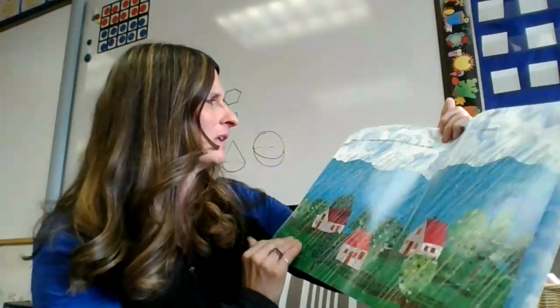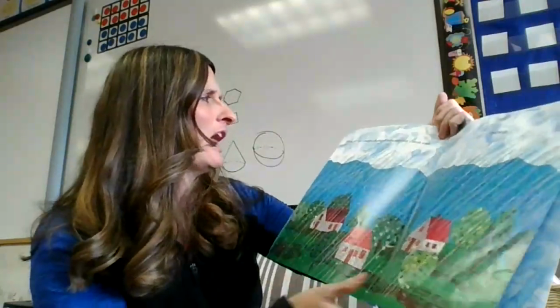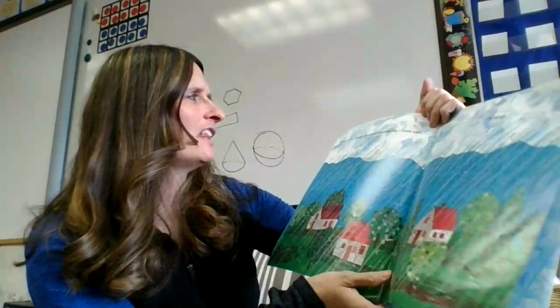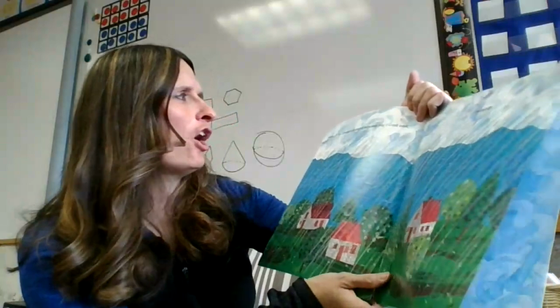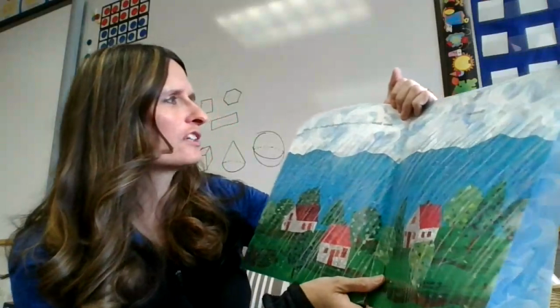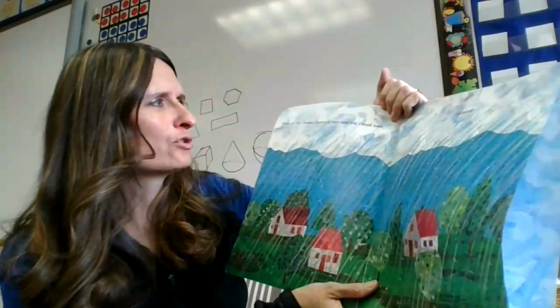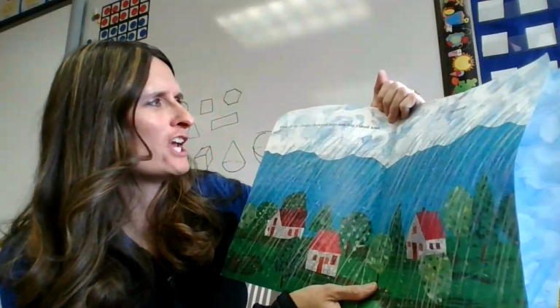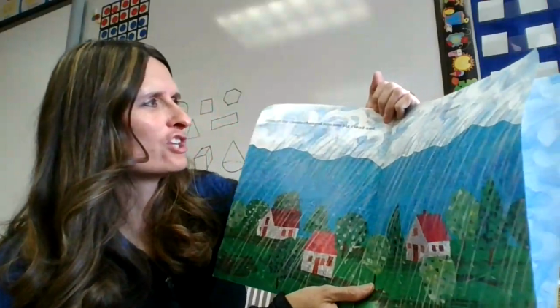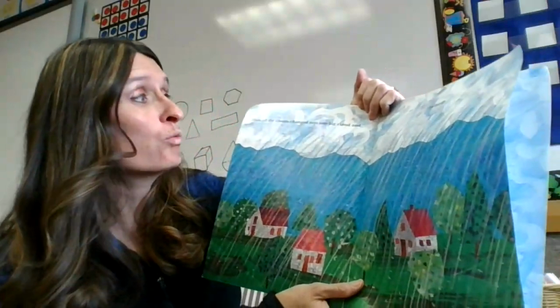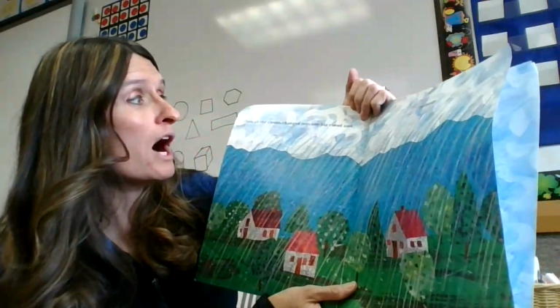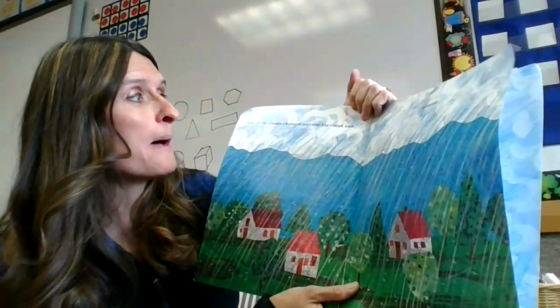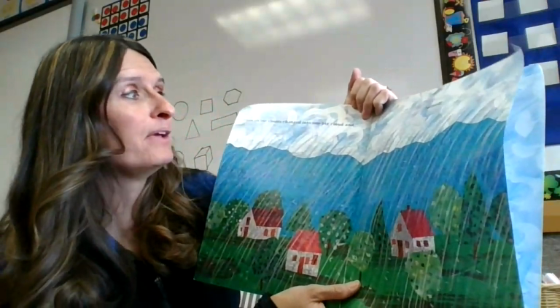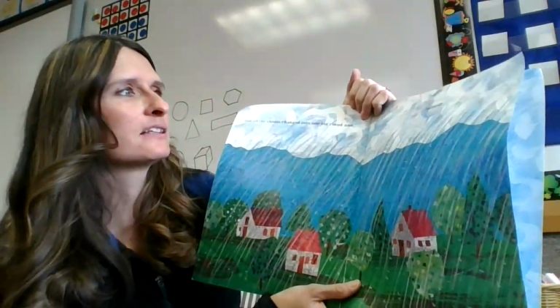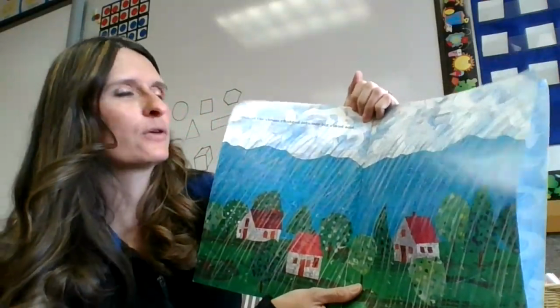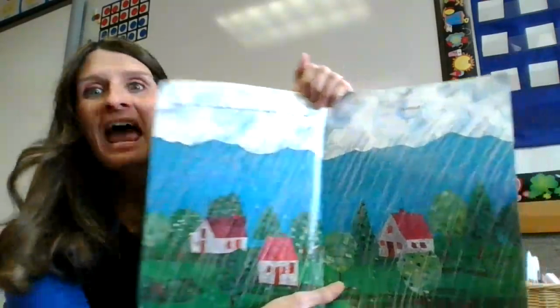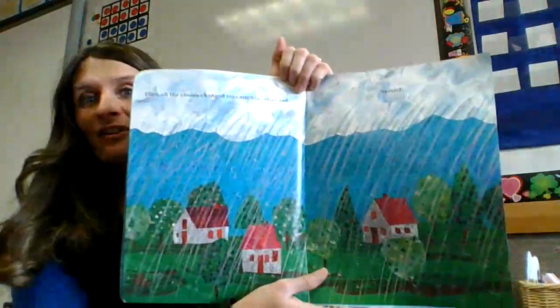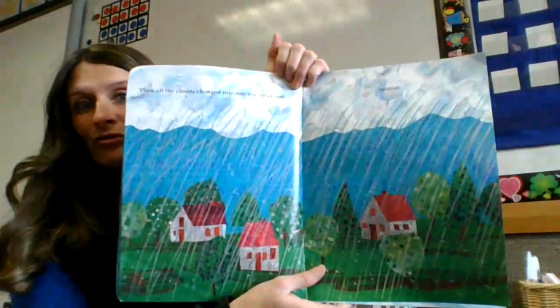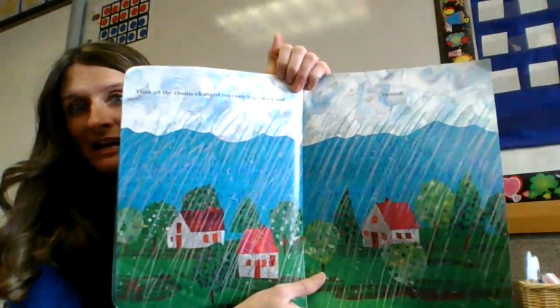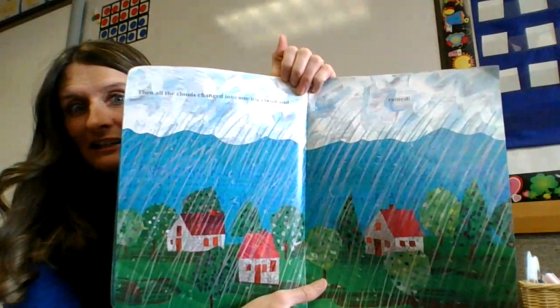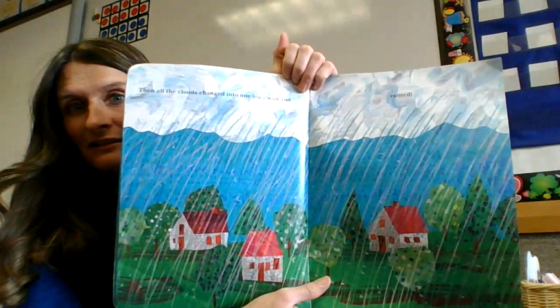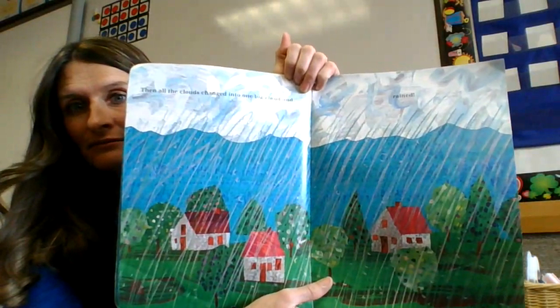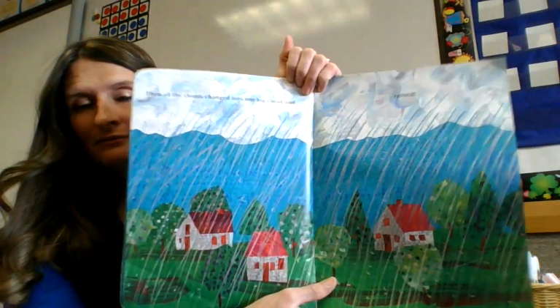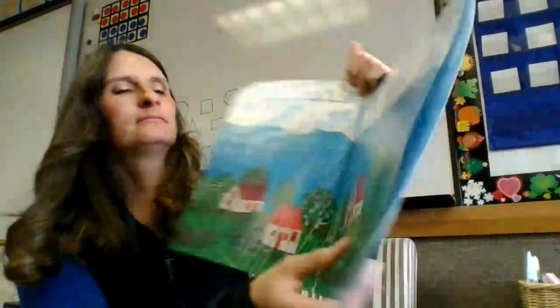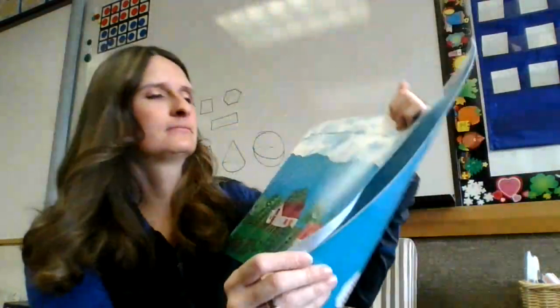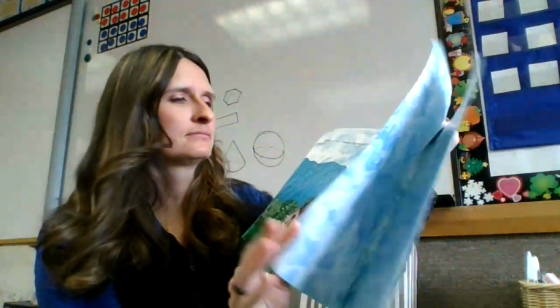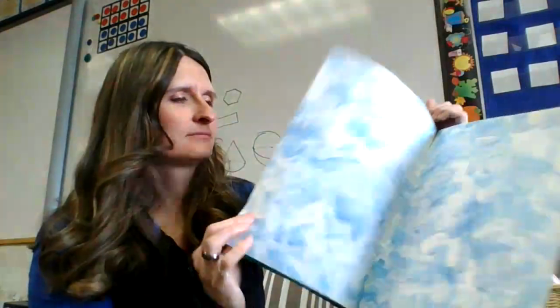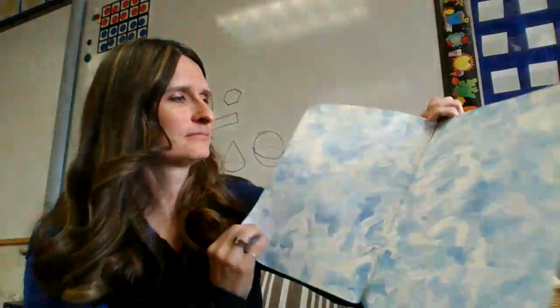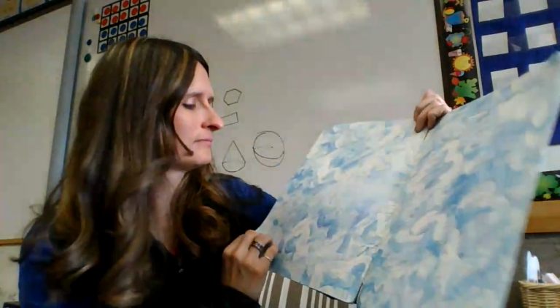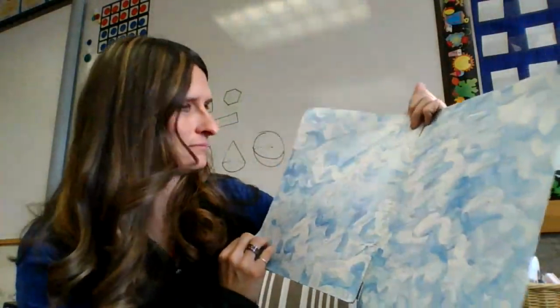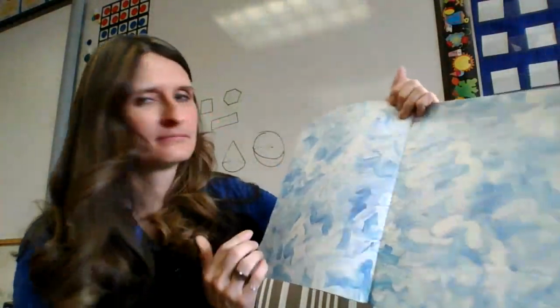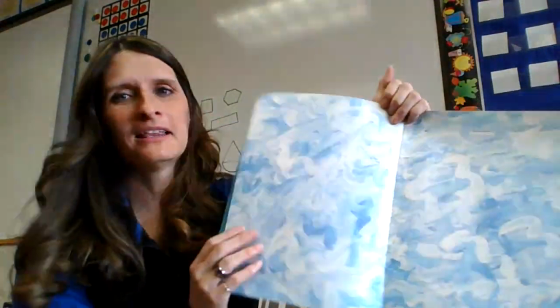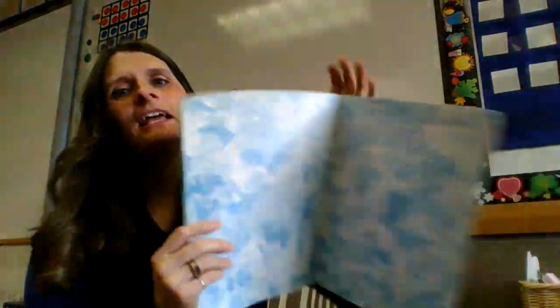Then all the clouds changed into one big cloud and rained. The end.